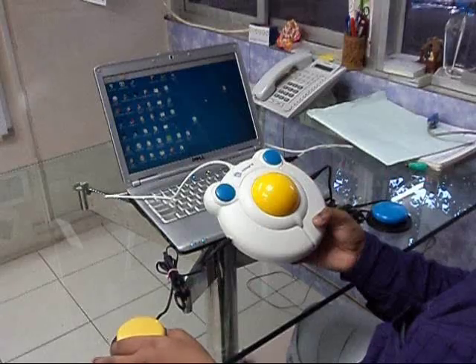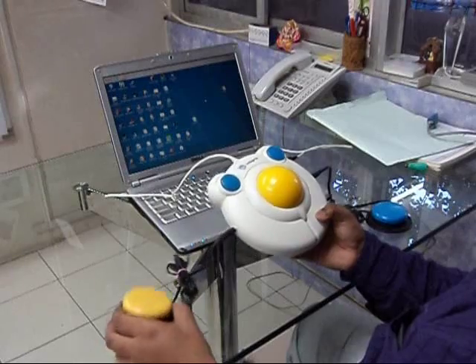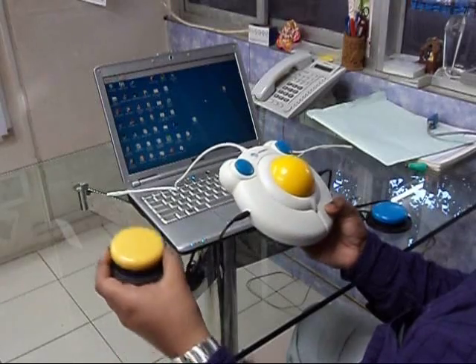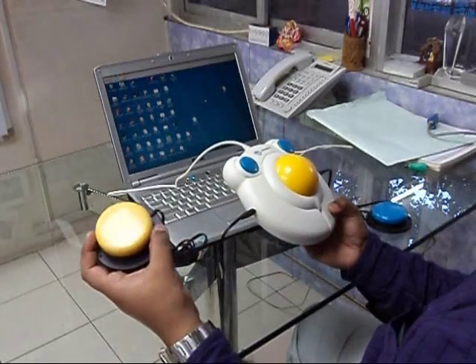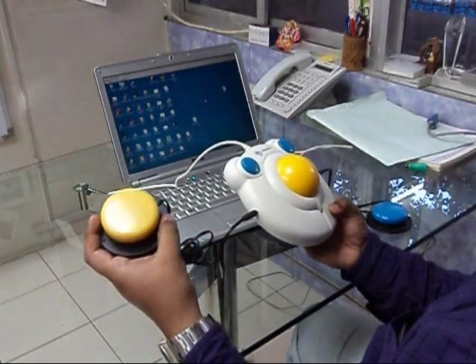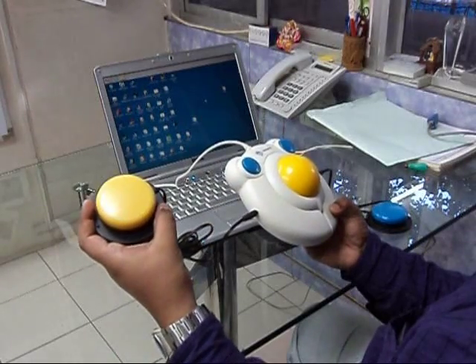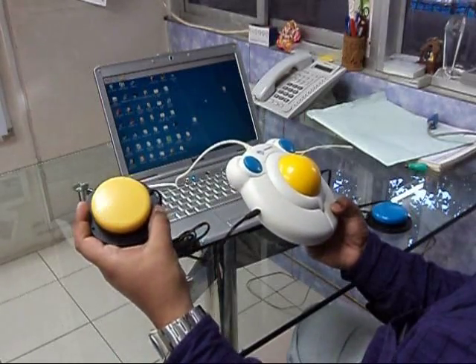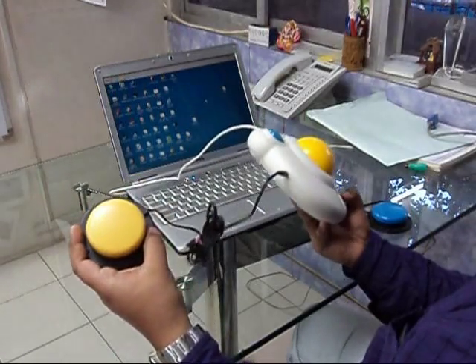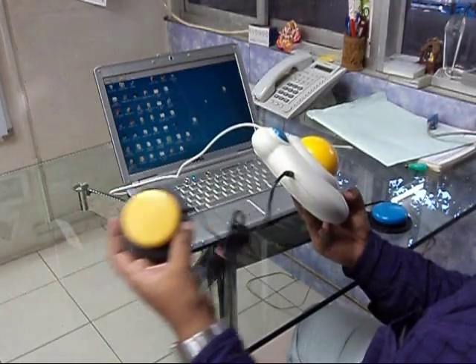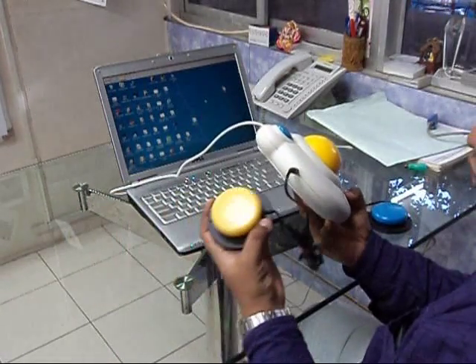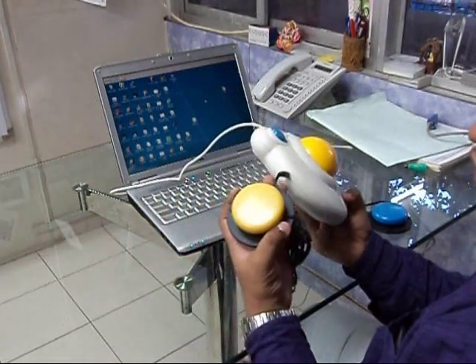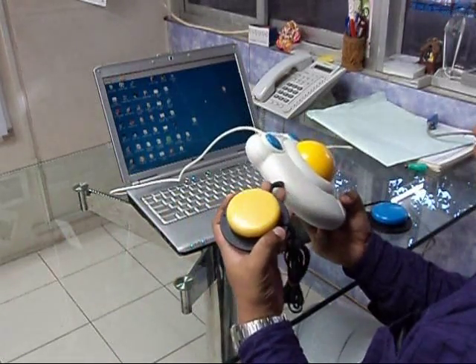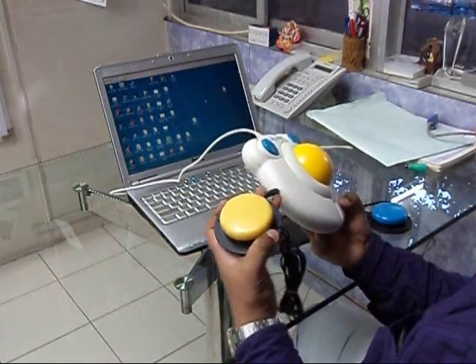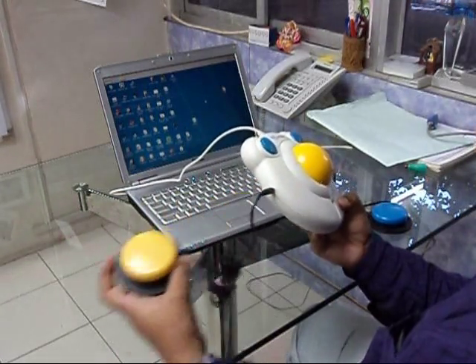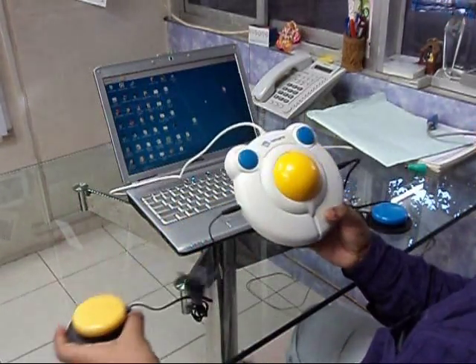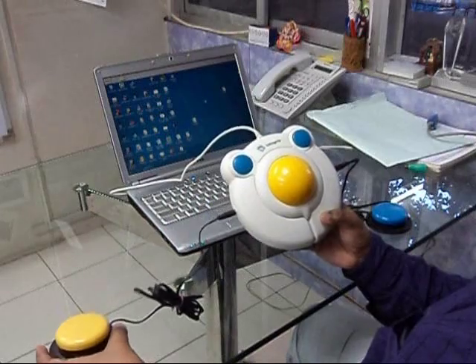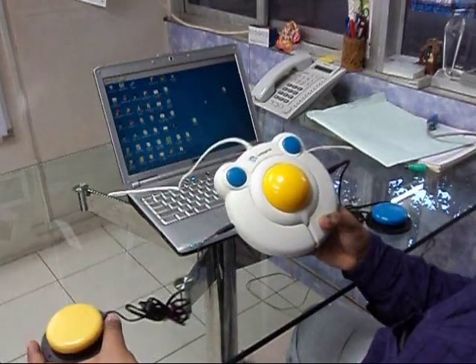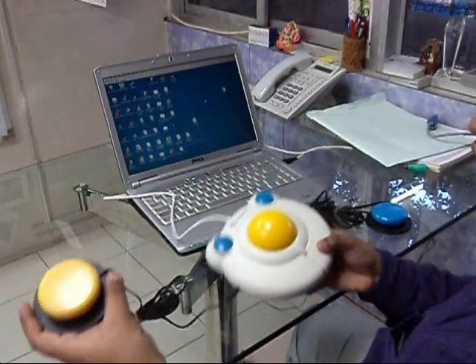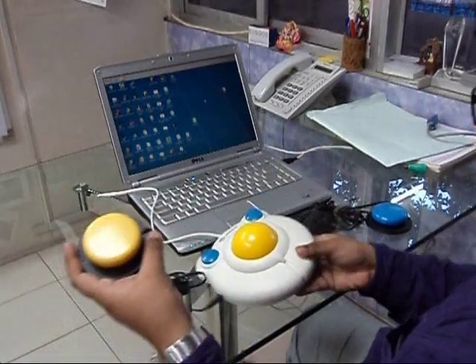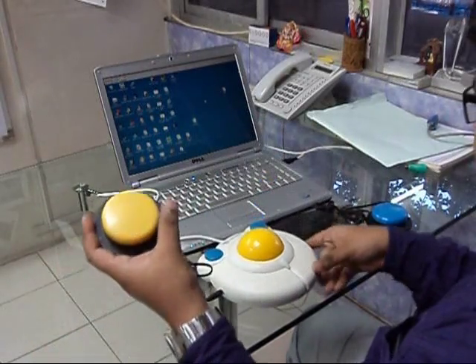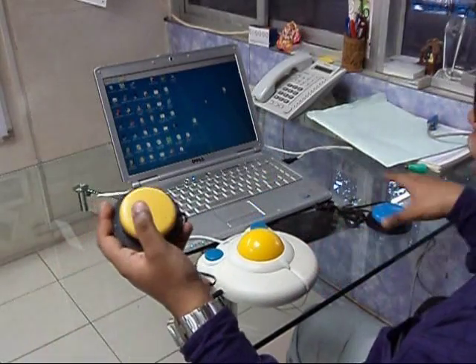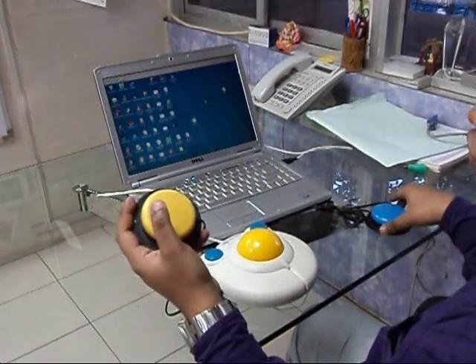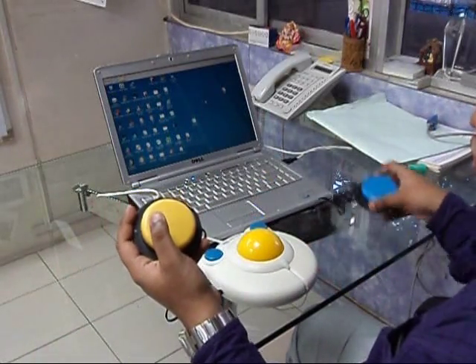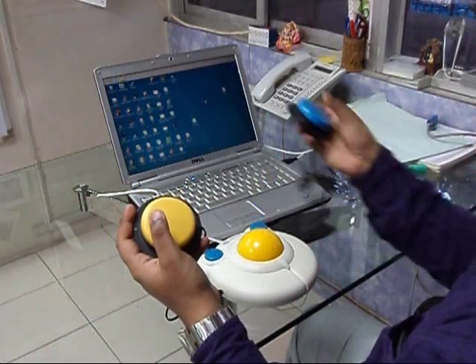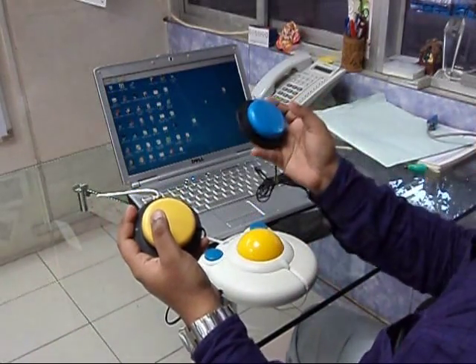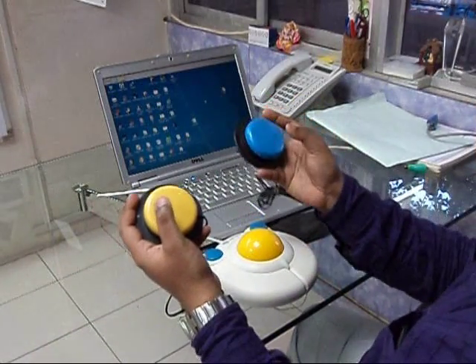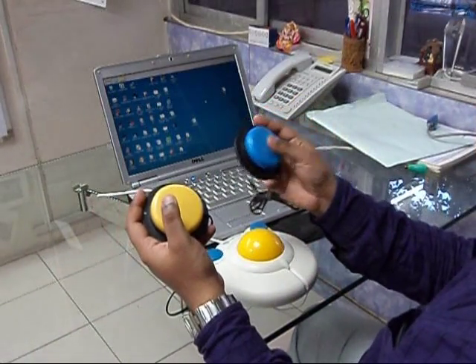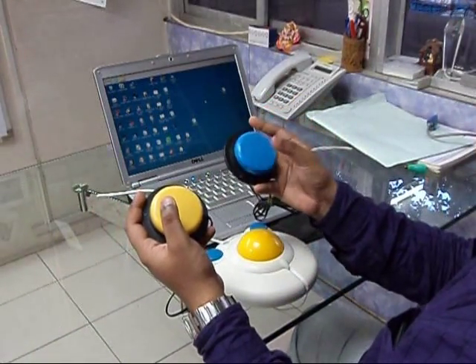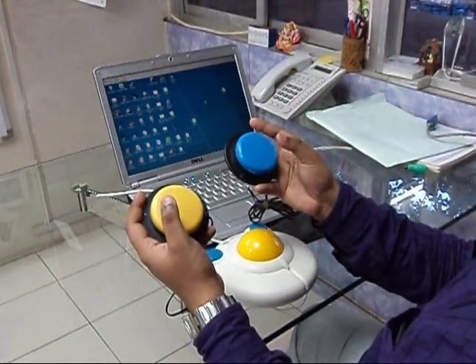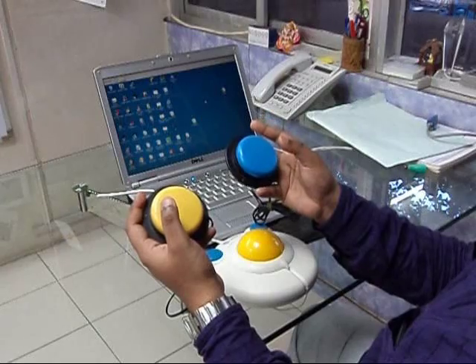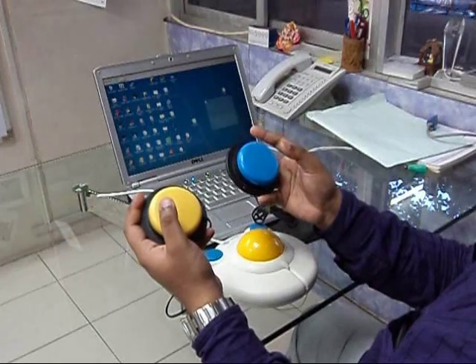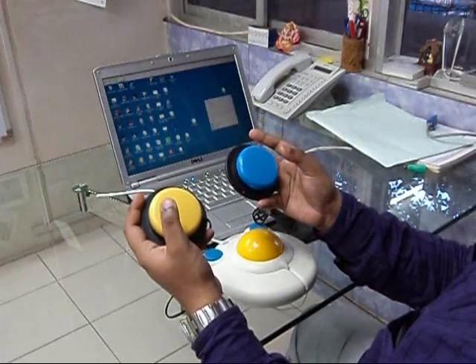You can also connect external switches to your trackball using the 3.5mm switch jacks provided on either side, and then you can use the switches to perform the left and right clicks.